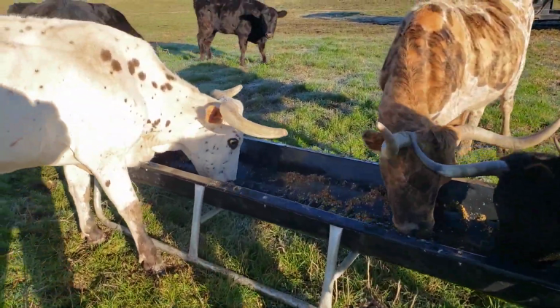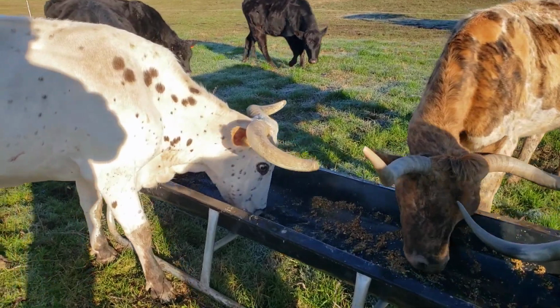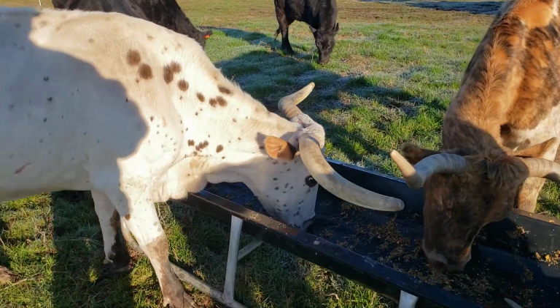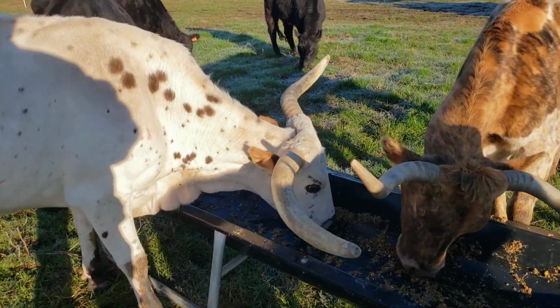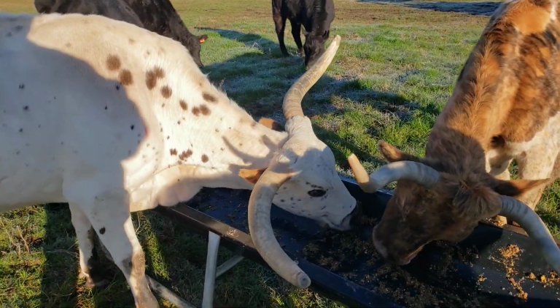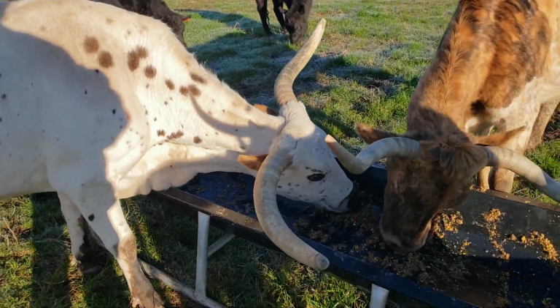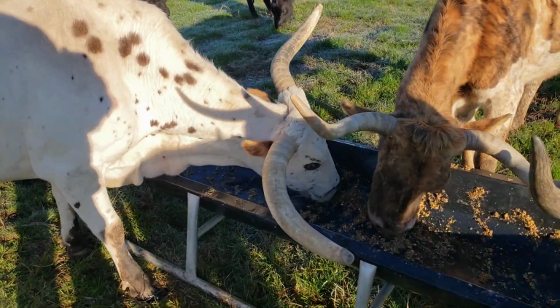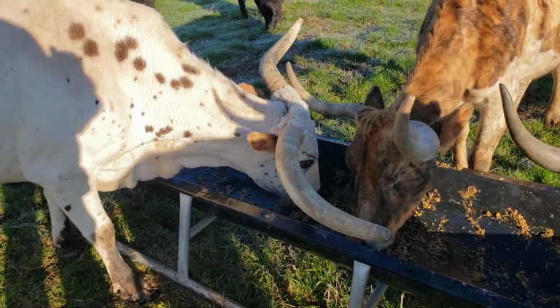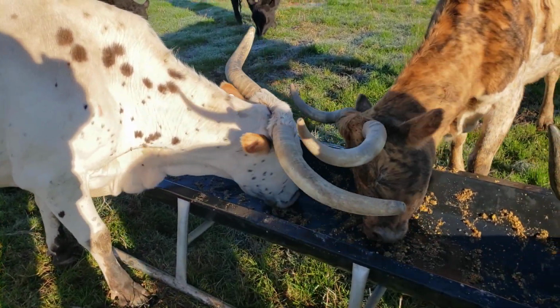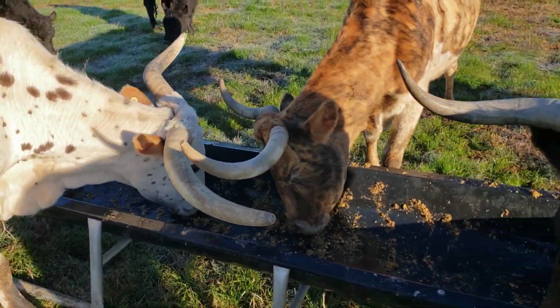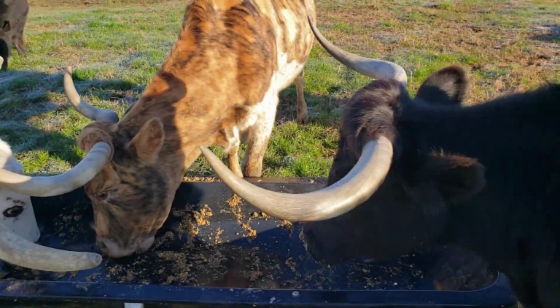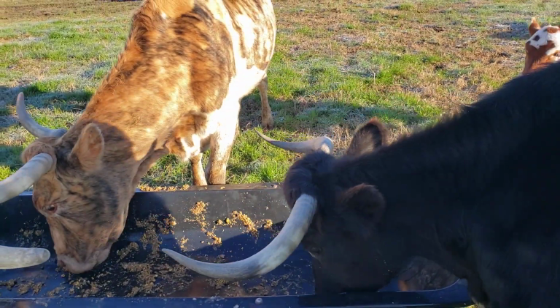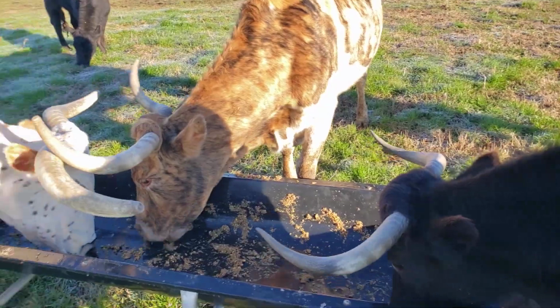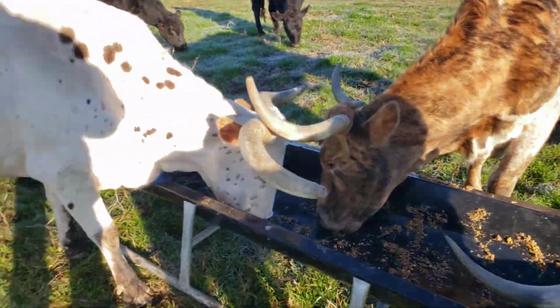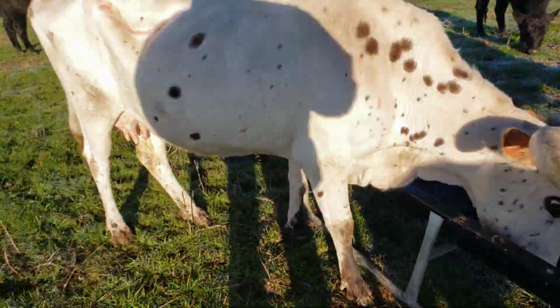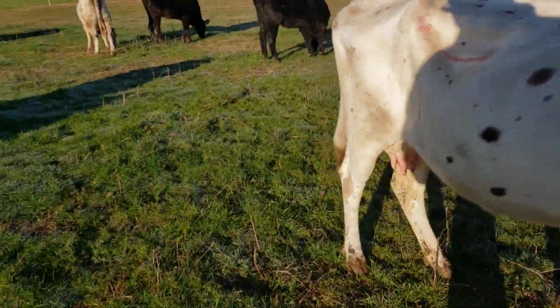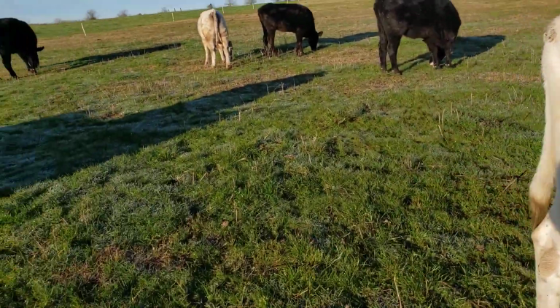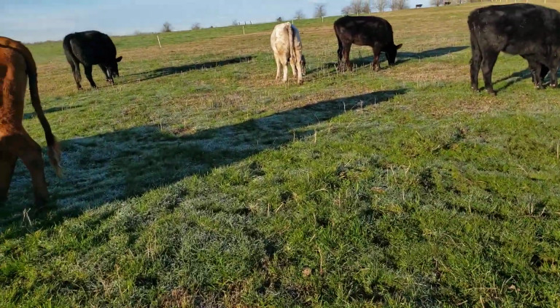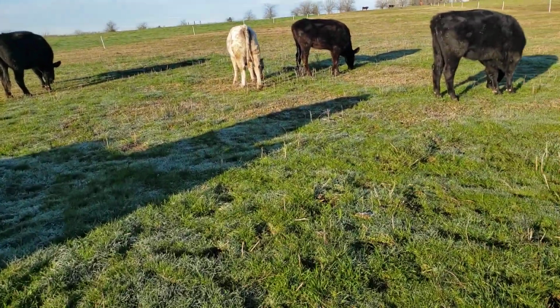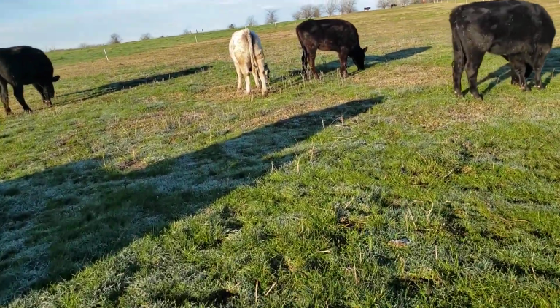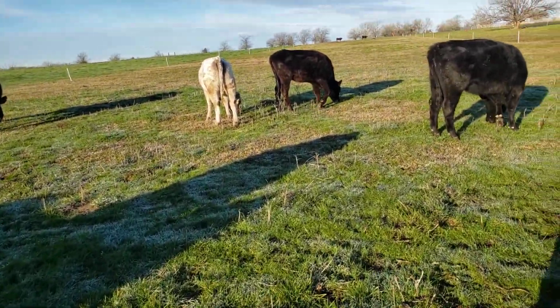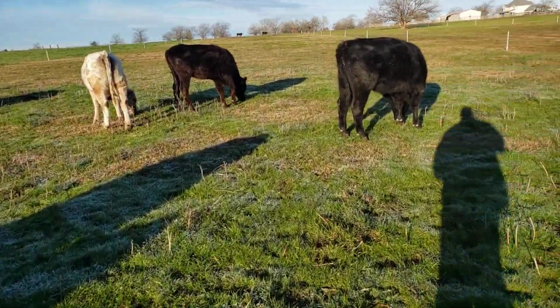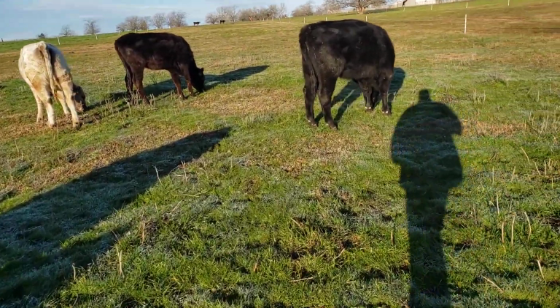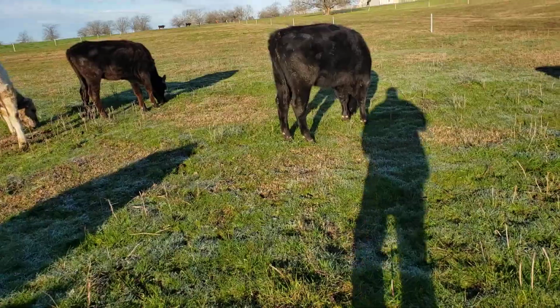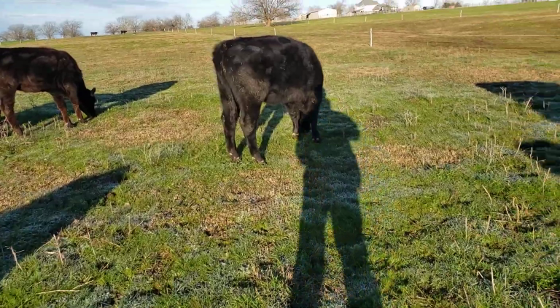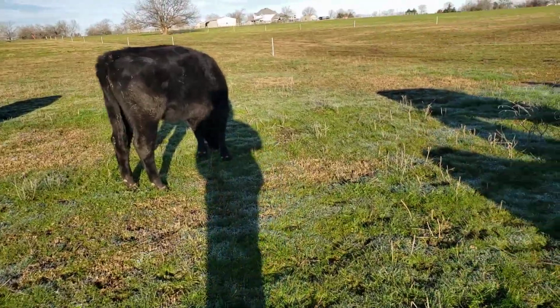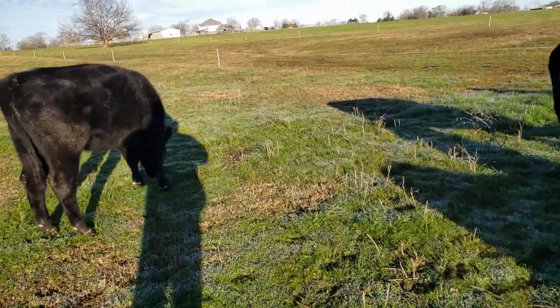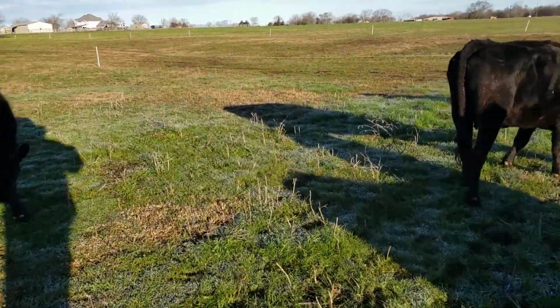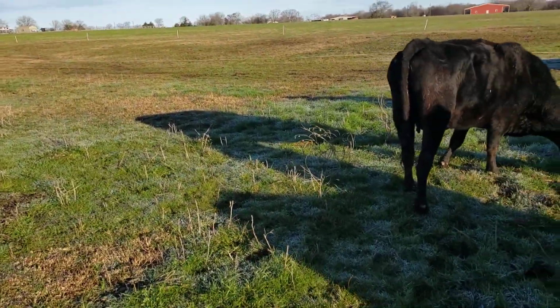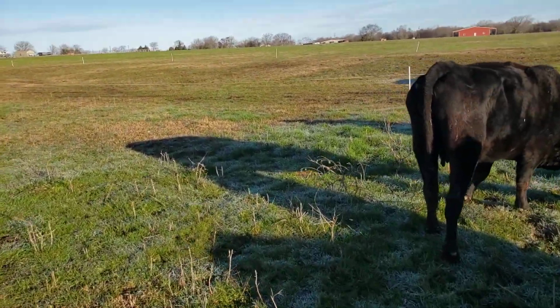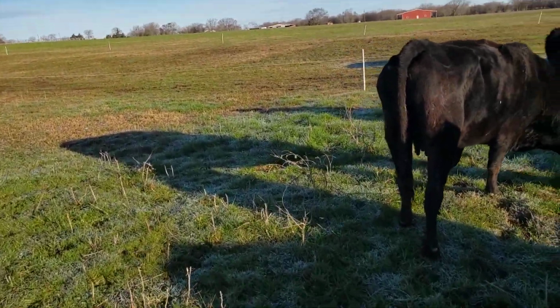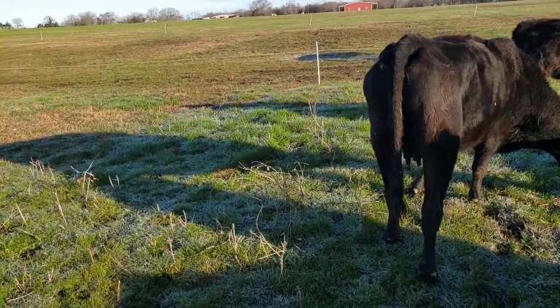That may be a clue that I need to move on from longhorns — go with a polled breed, or get rid of the horns somehow.